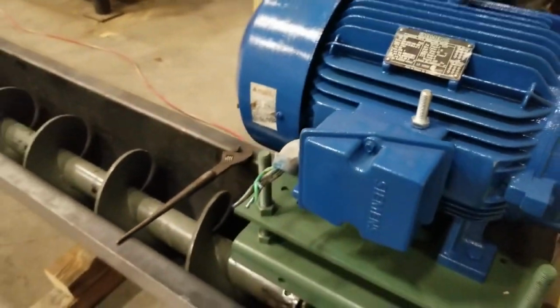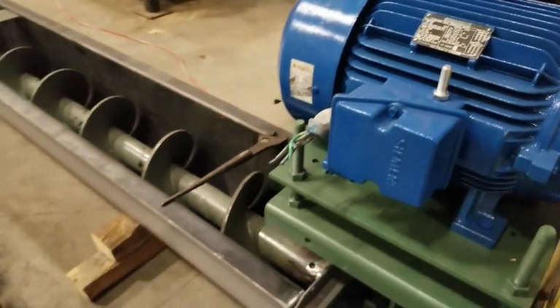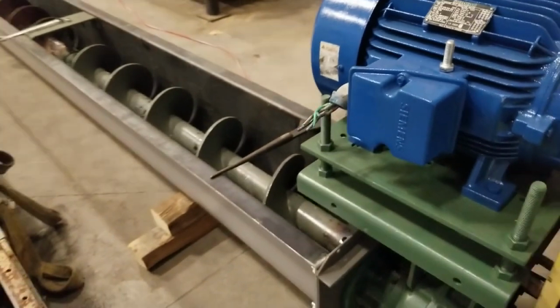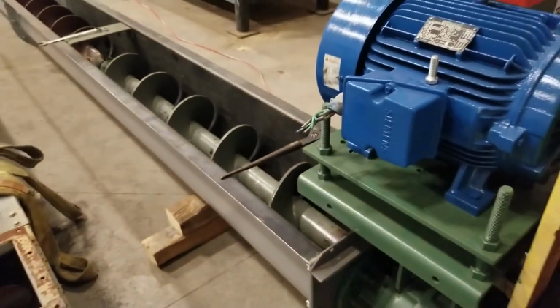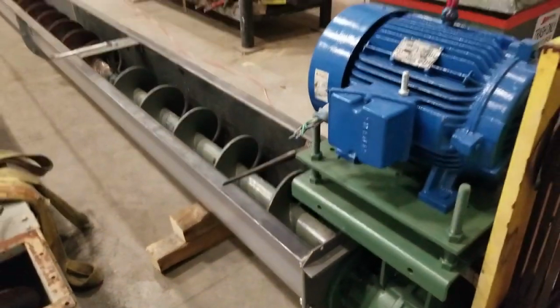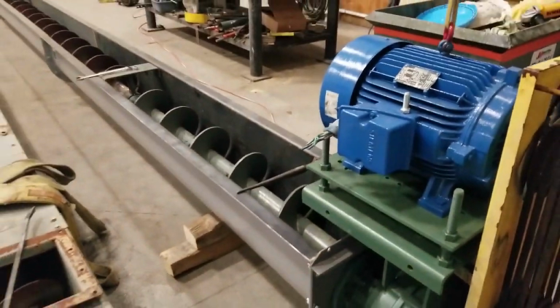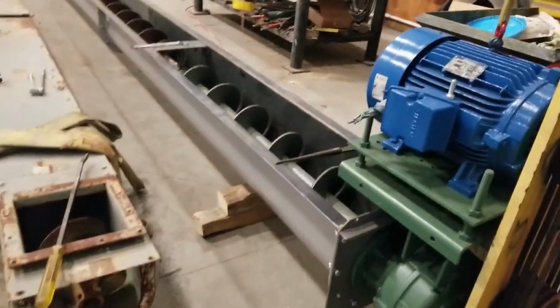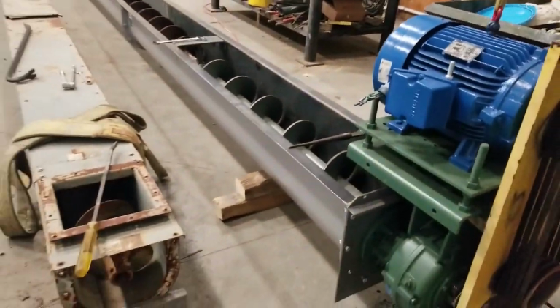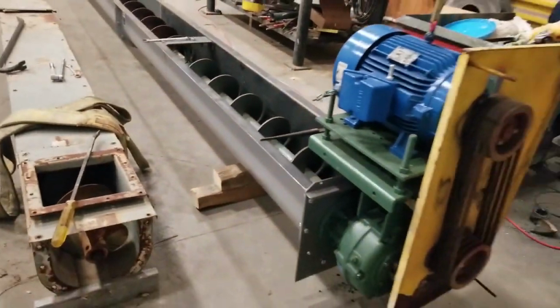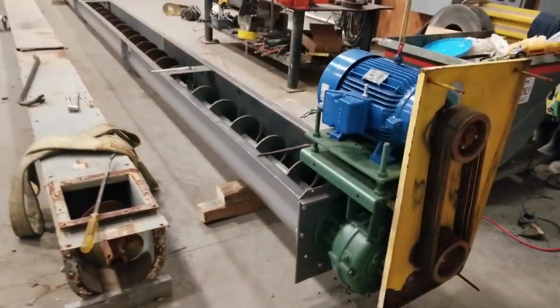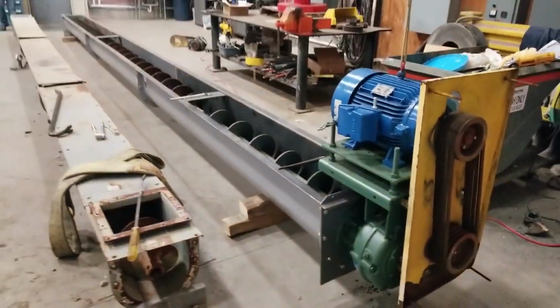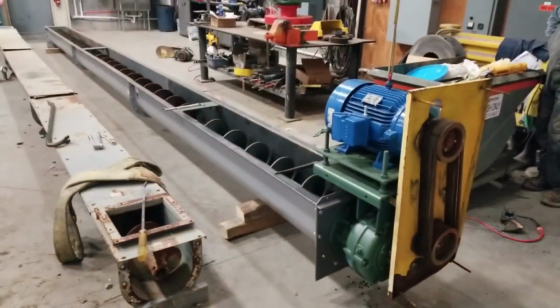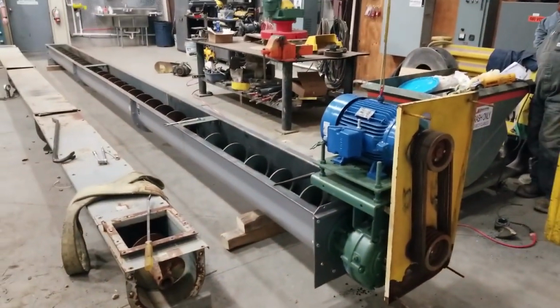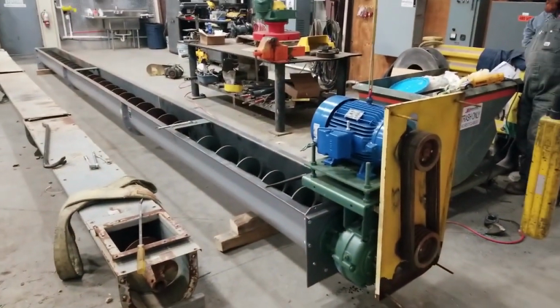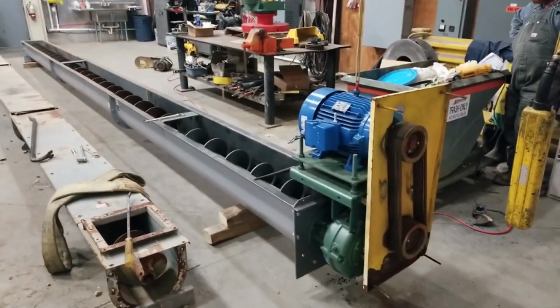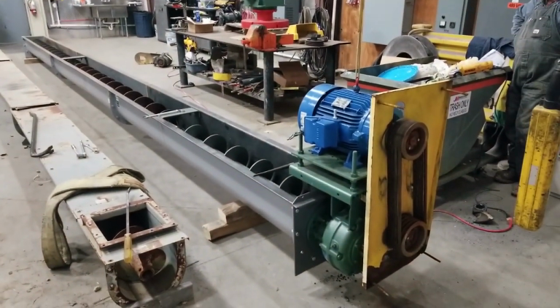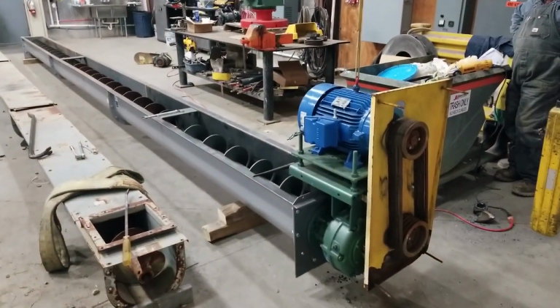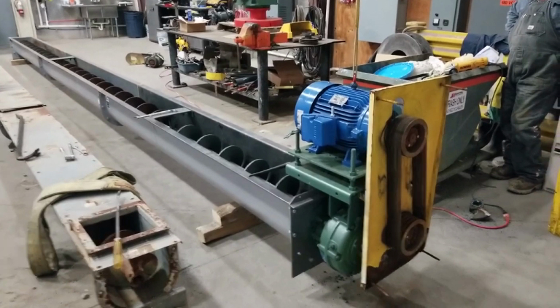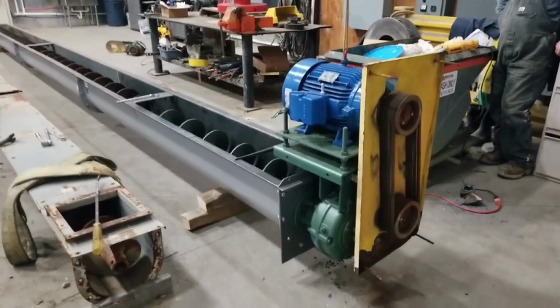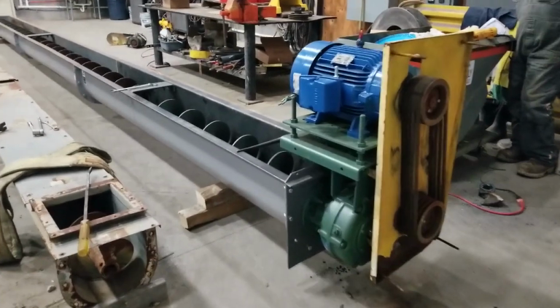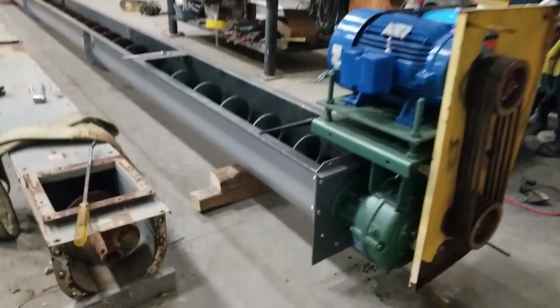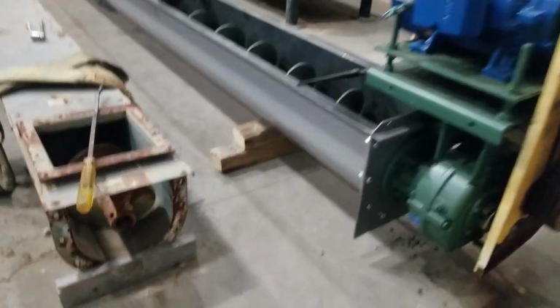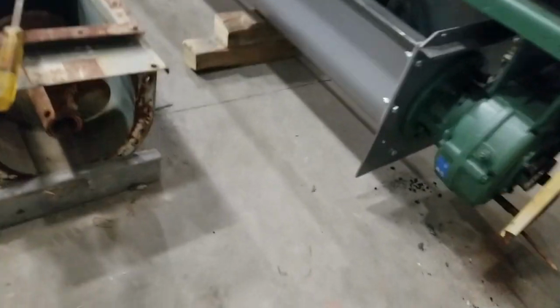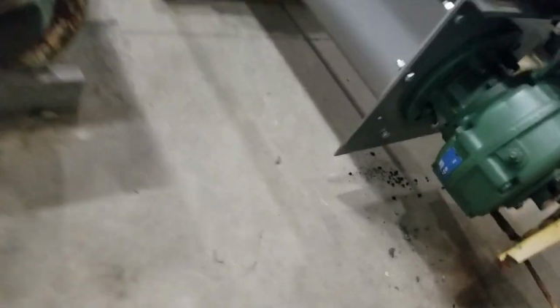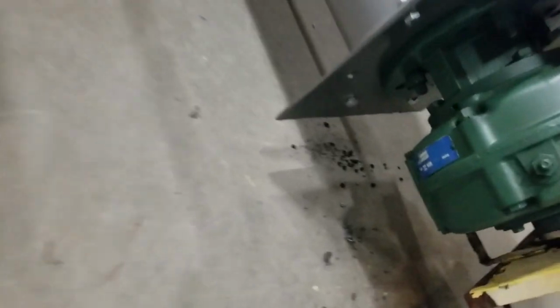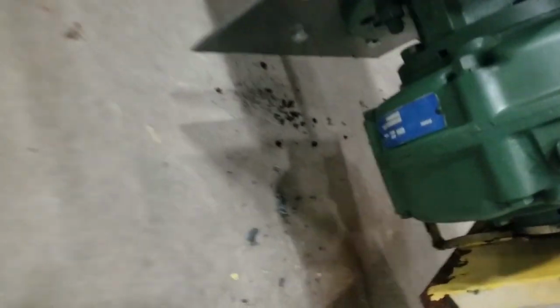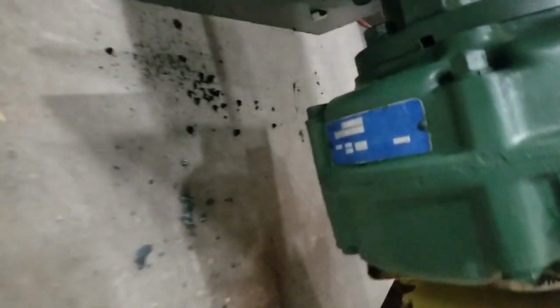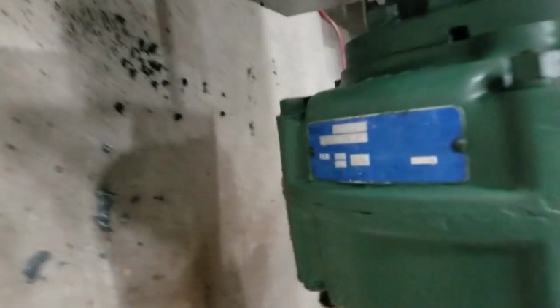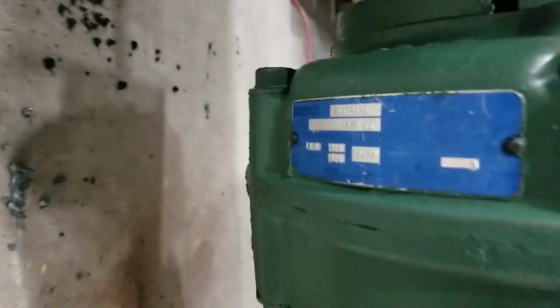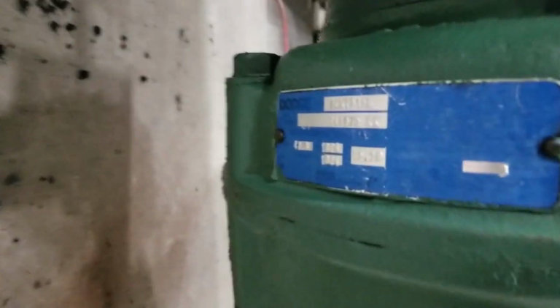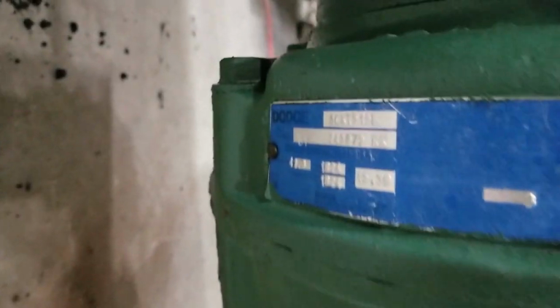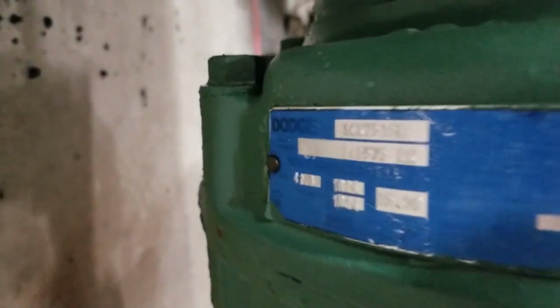So there's the screw conveyor and the drive is 20 horsepower. It comes with a Dodge shaft mount speed reducer.